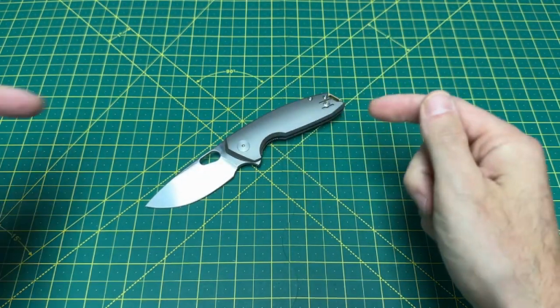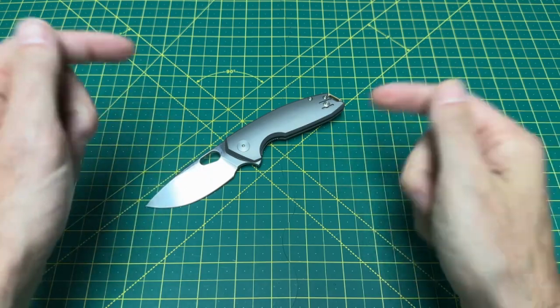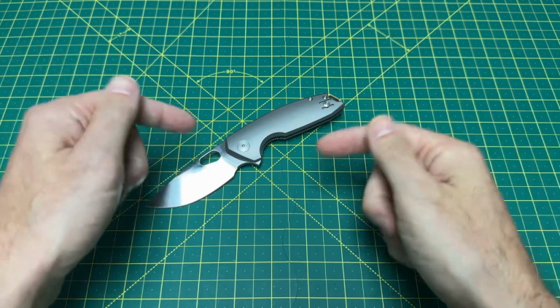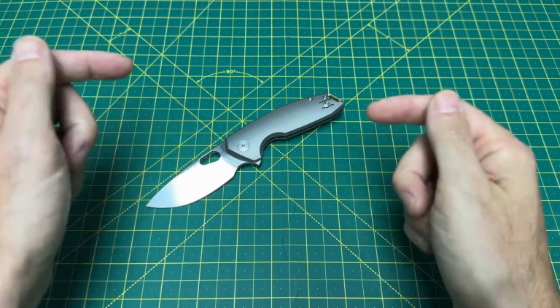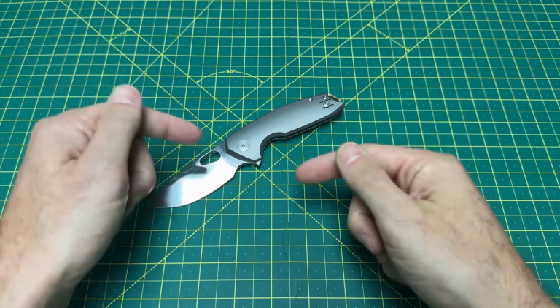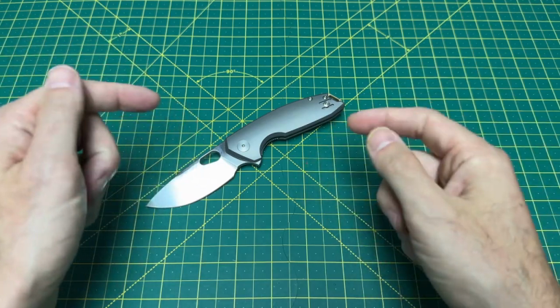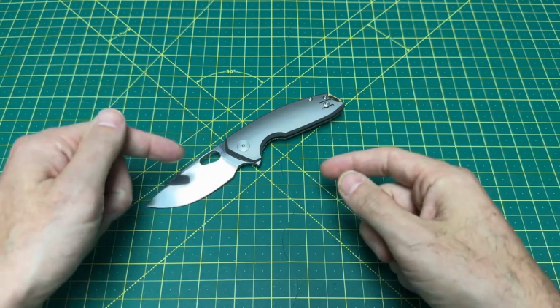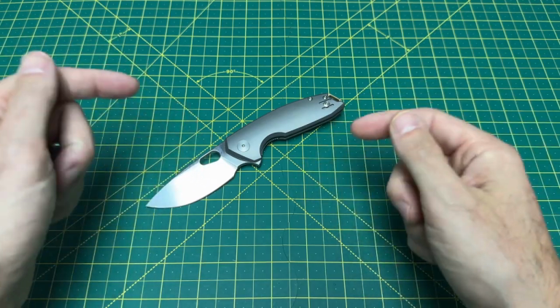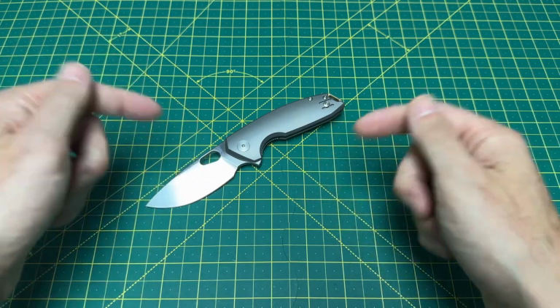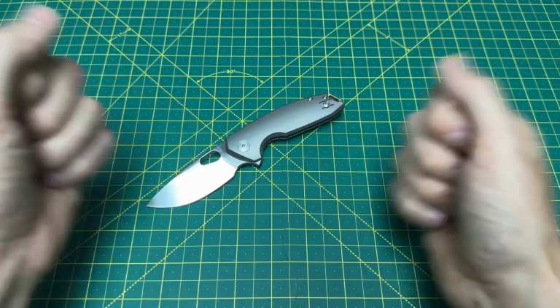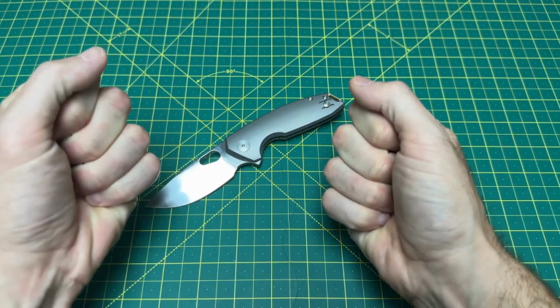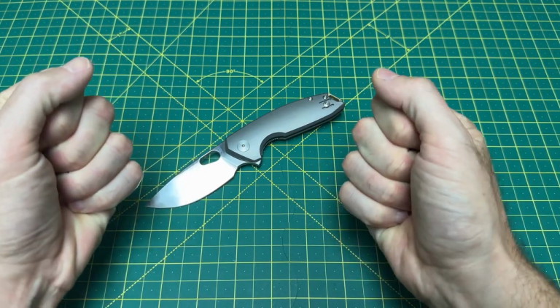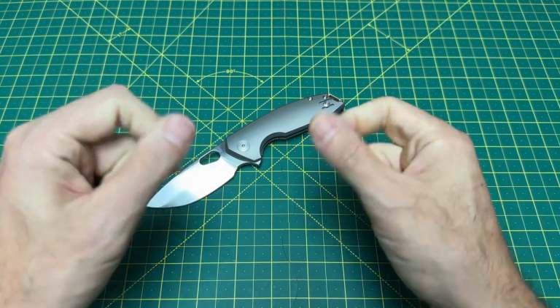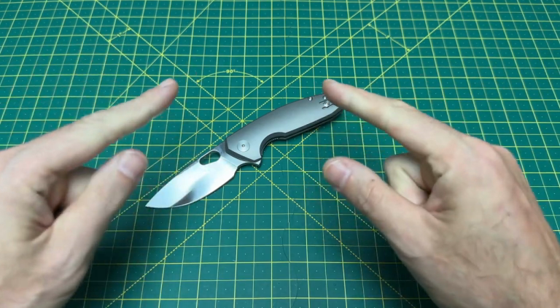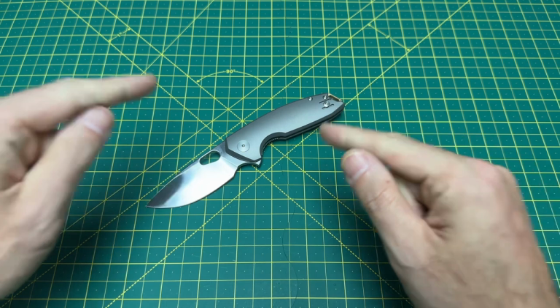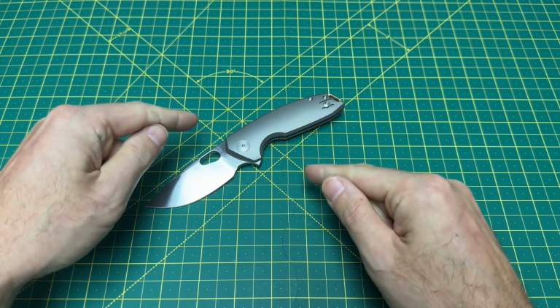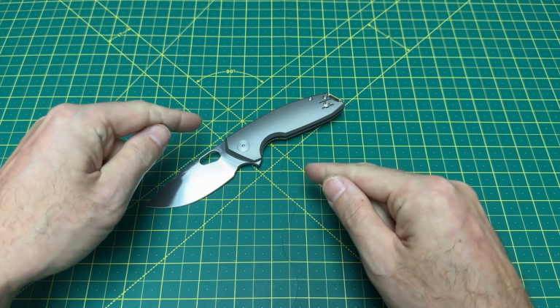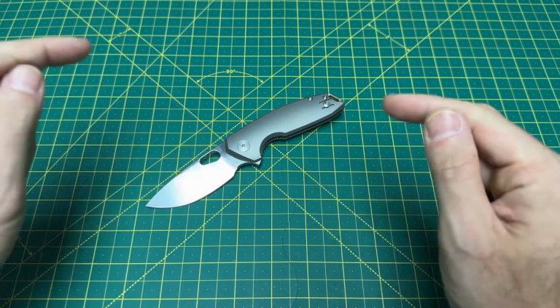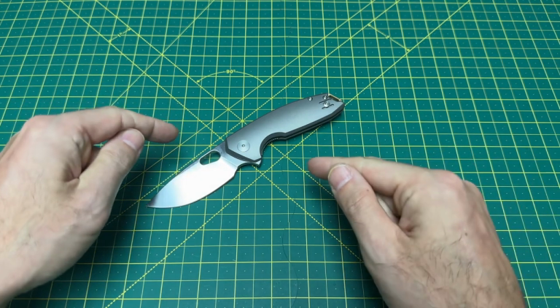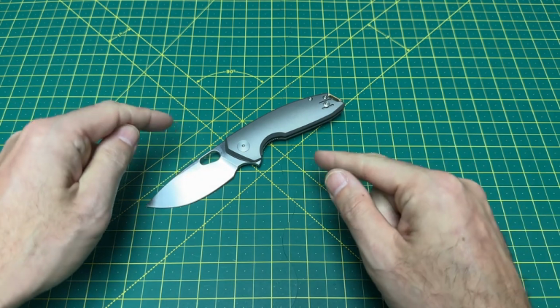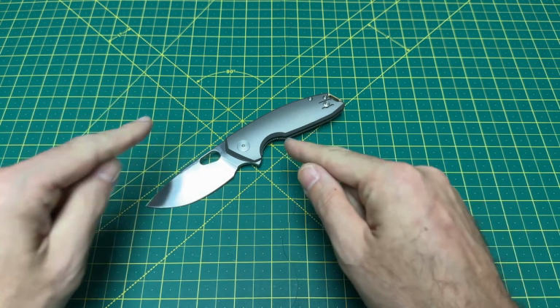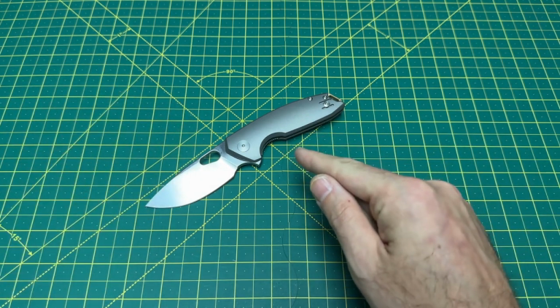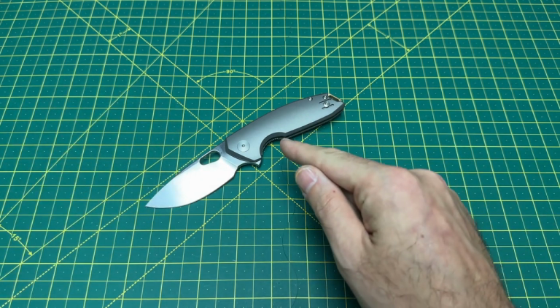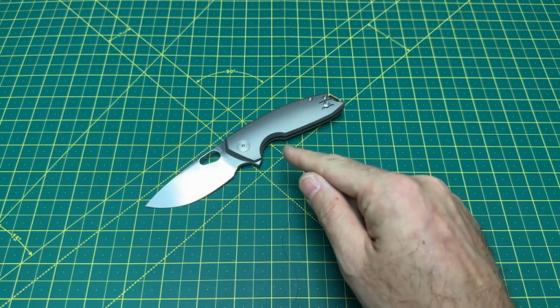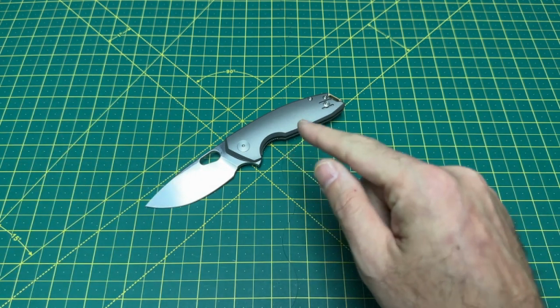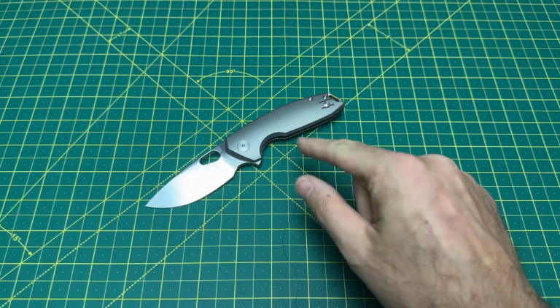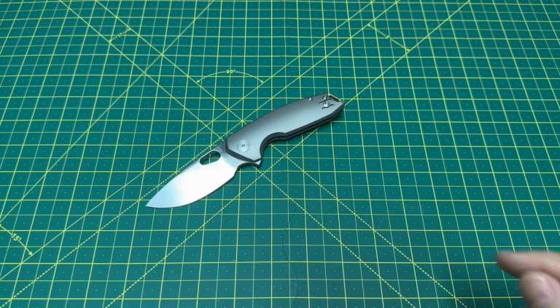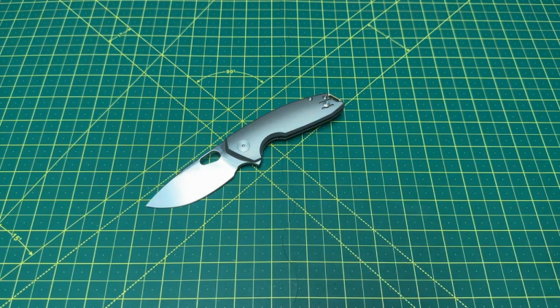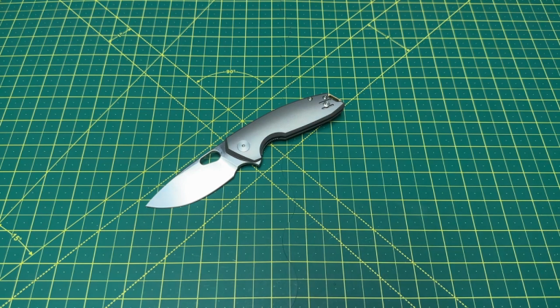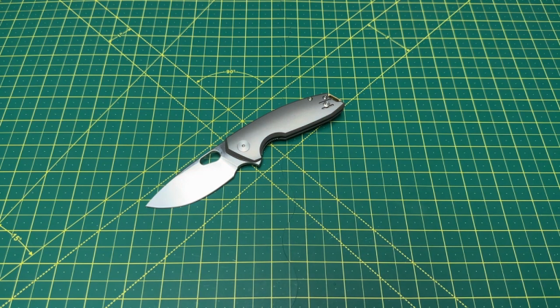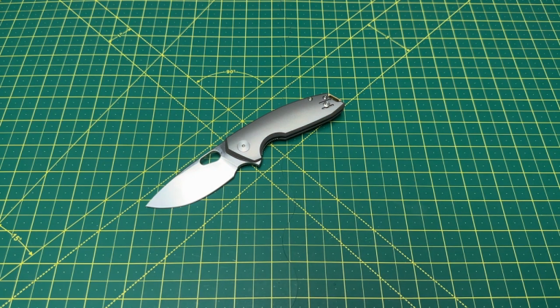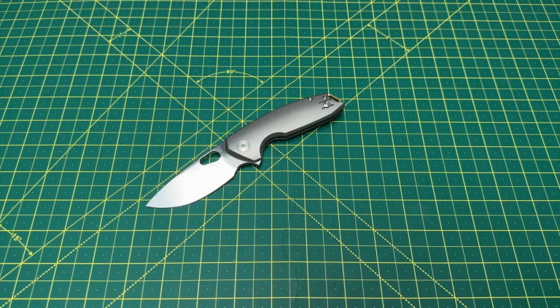The Ace Tribeca from Giant Mouse — get it in your hand, it is so damn good. Let me know what you think, I really hope you enjoyed this one. Have a great rest of your day, and until the next one, I'm out.